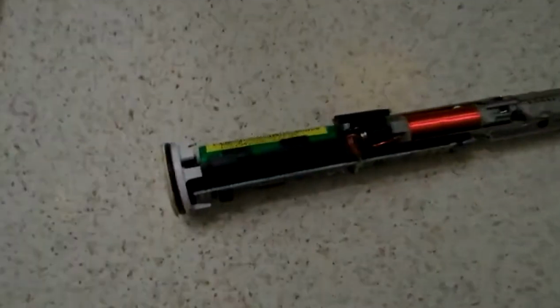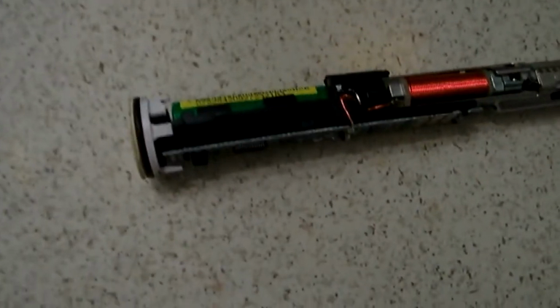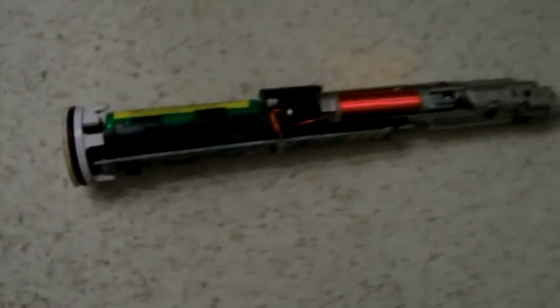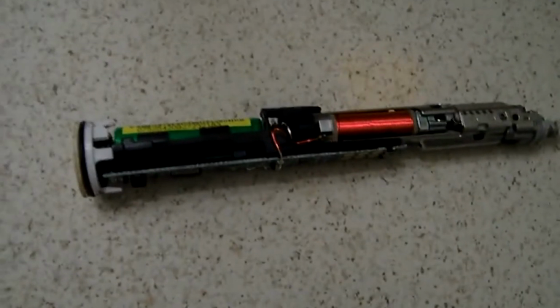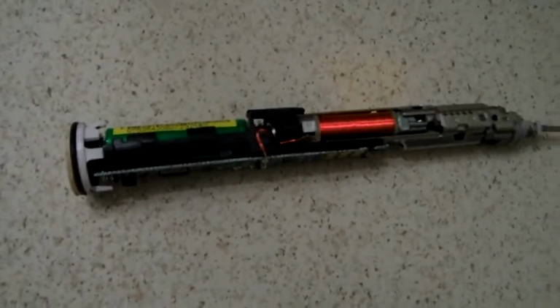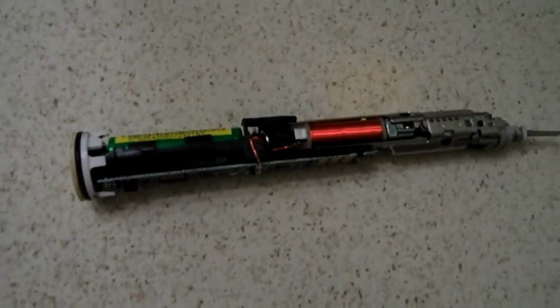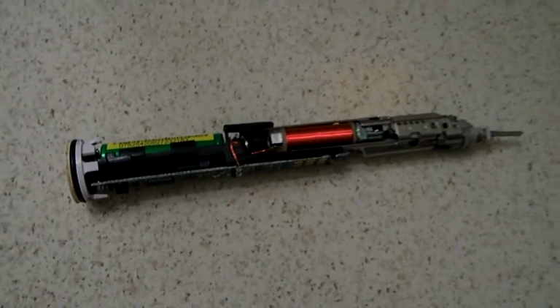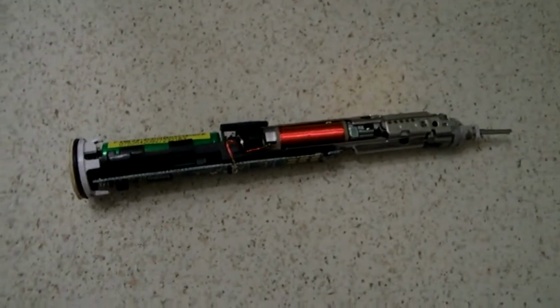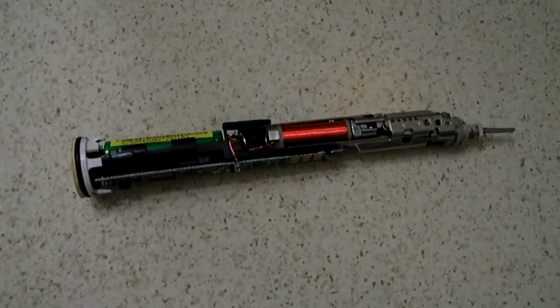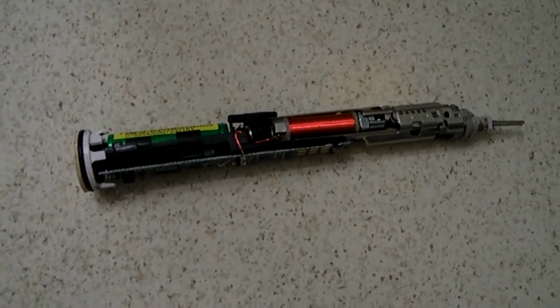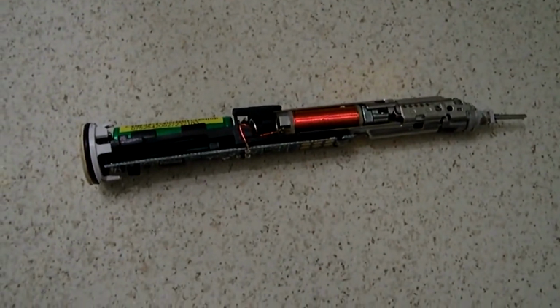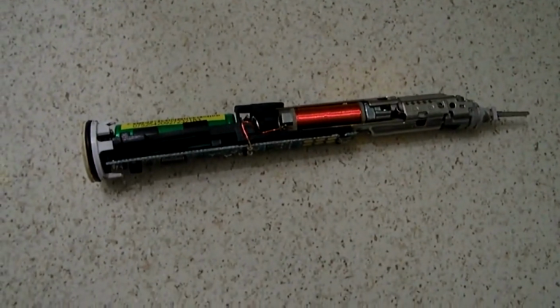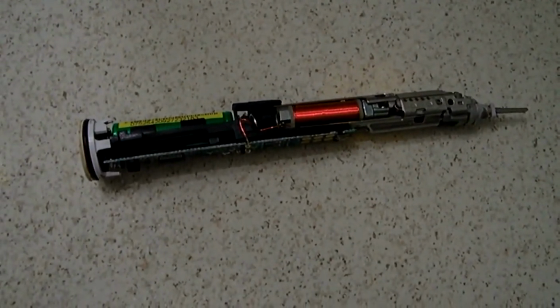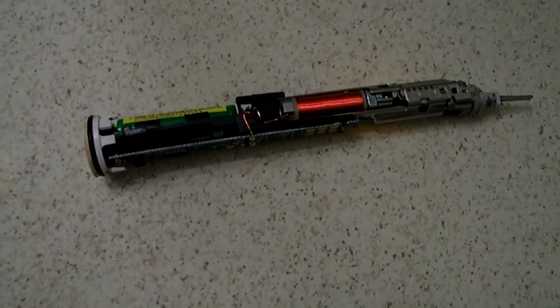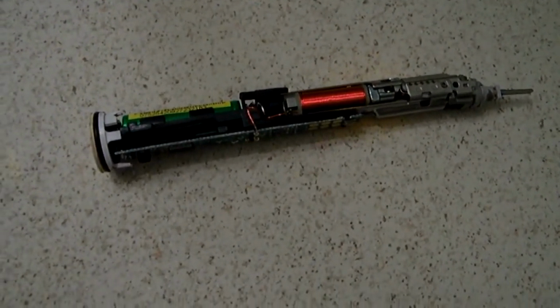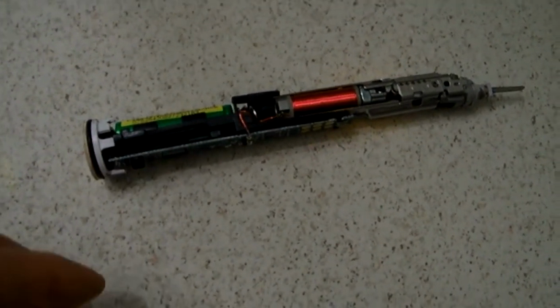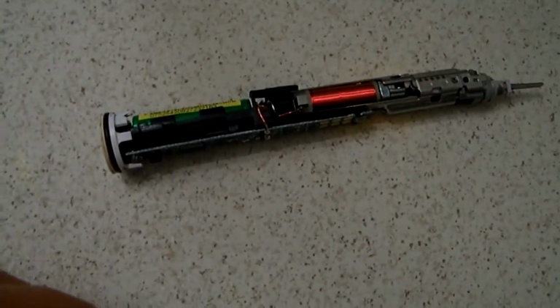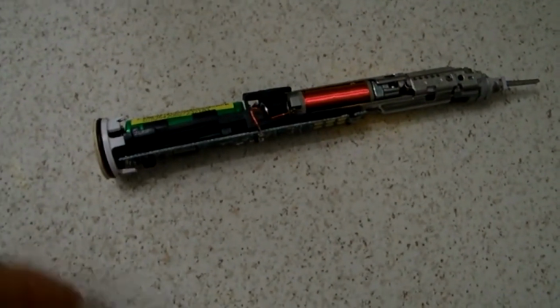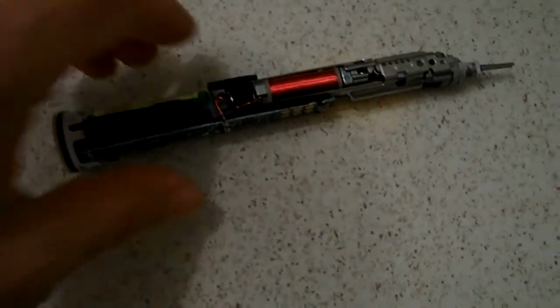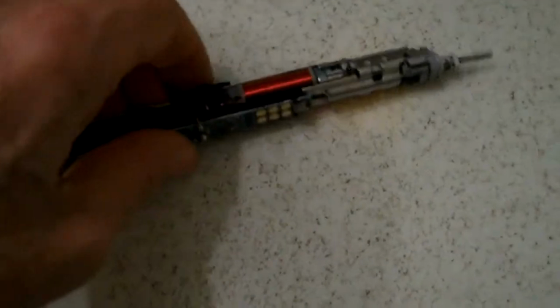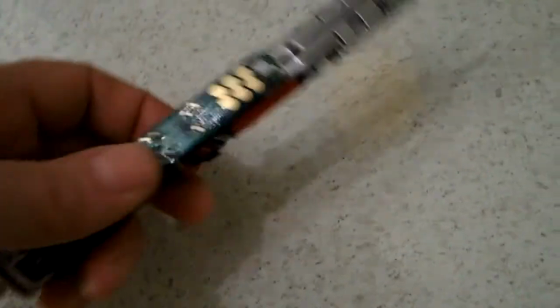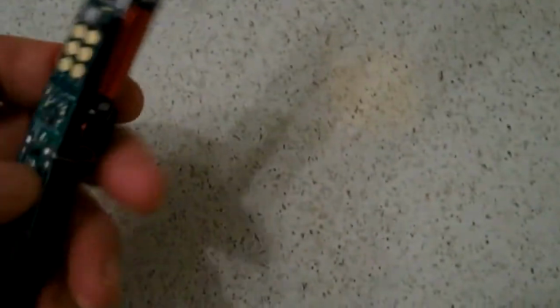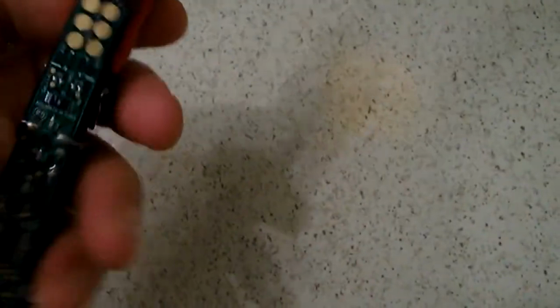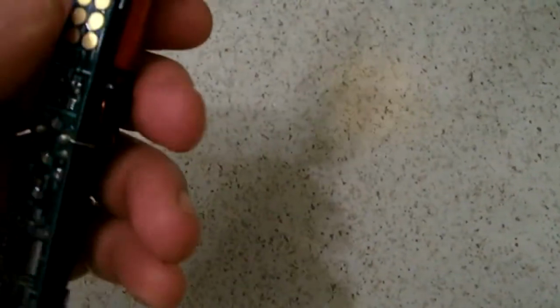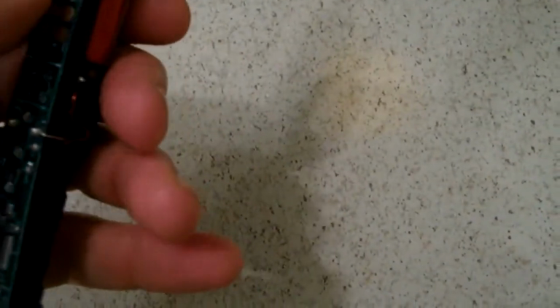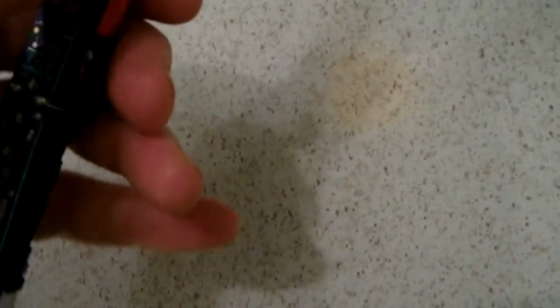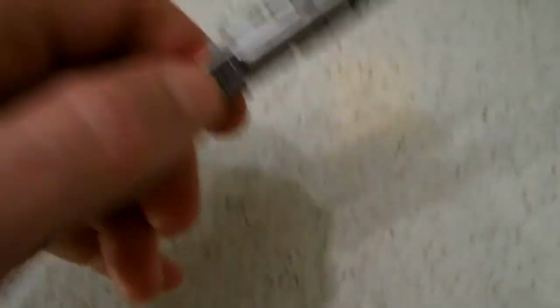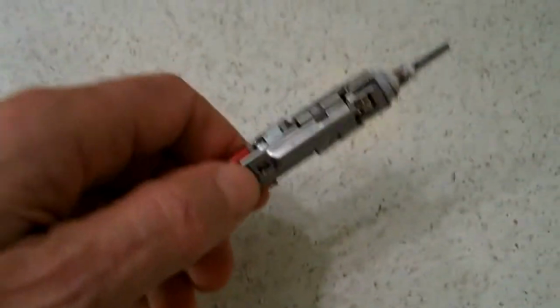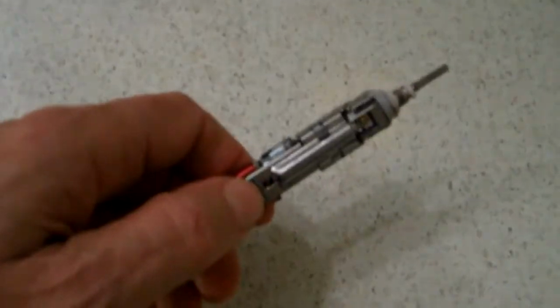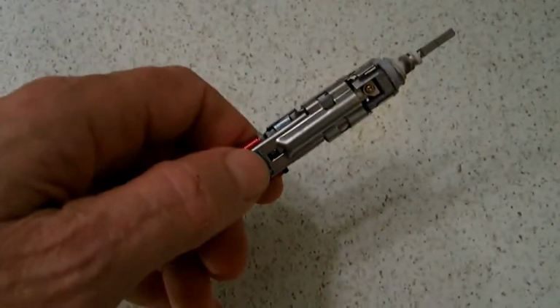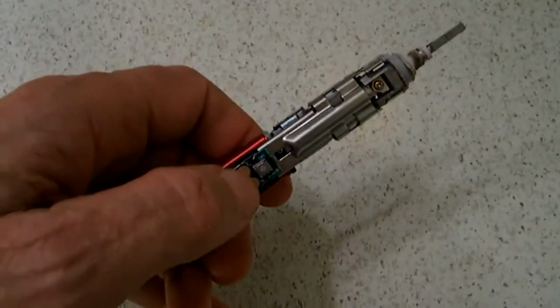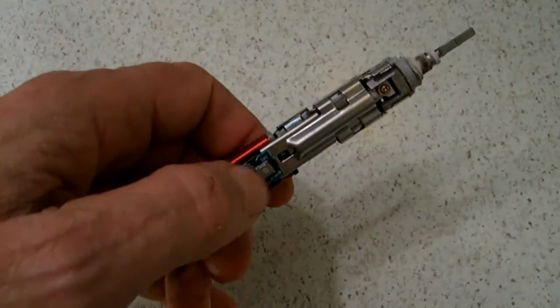You can see the battery and the mechanical core and all the features. It's a good idea to do this inspection if you're having problems with your brush.